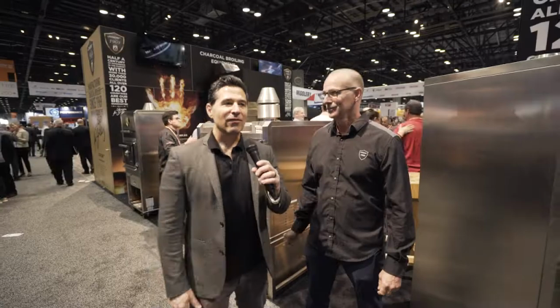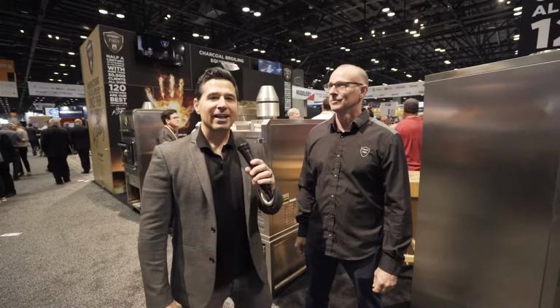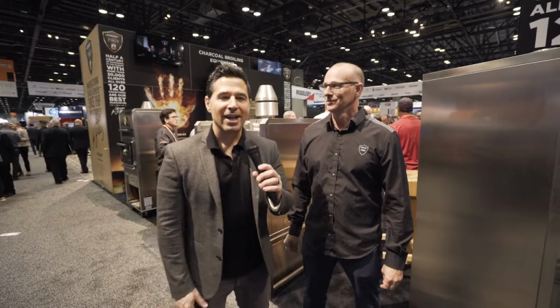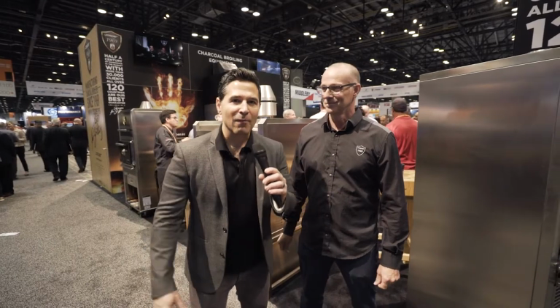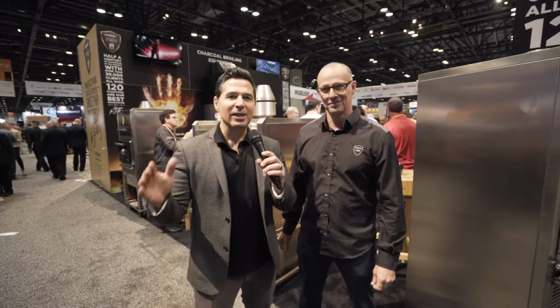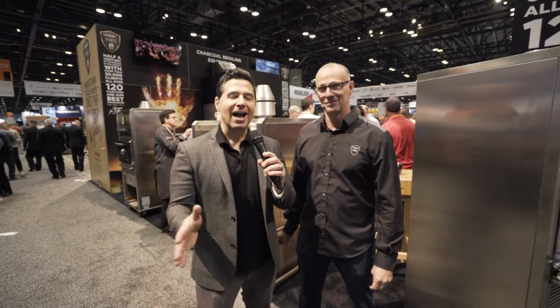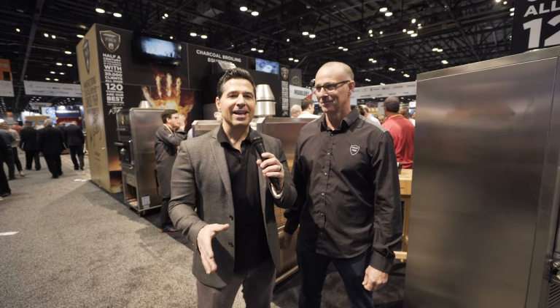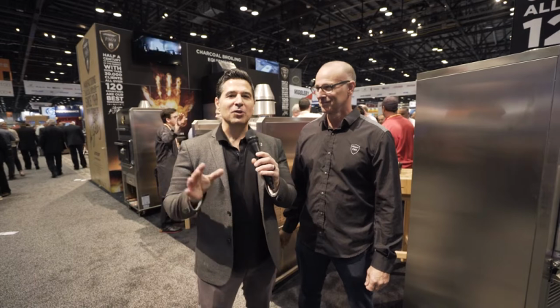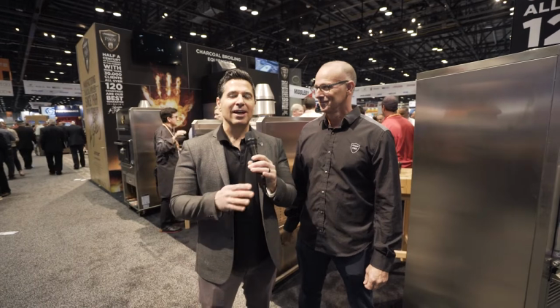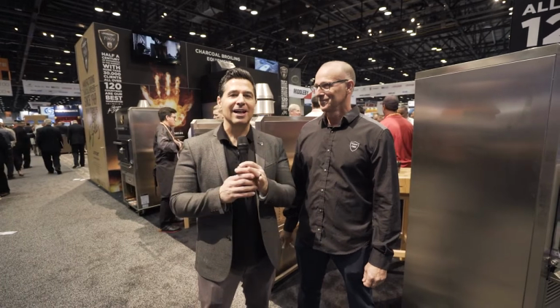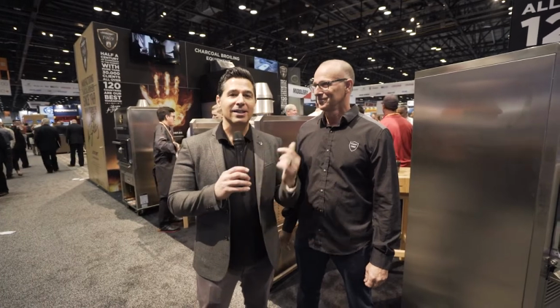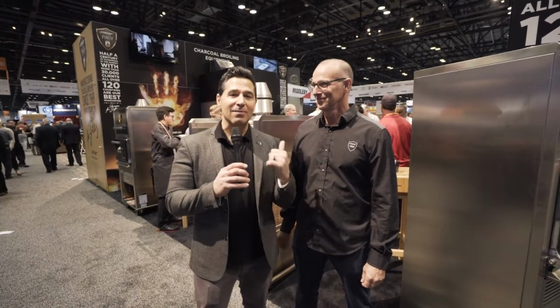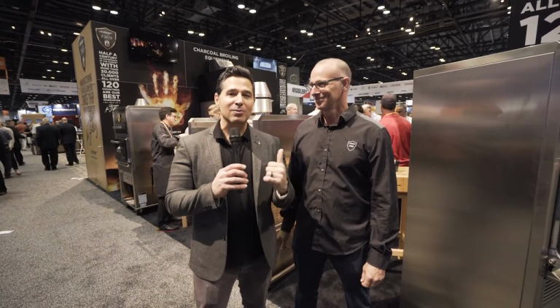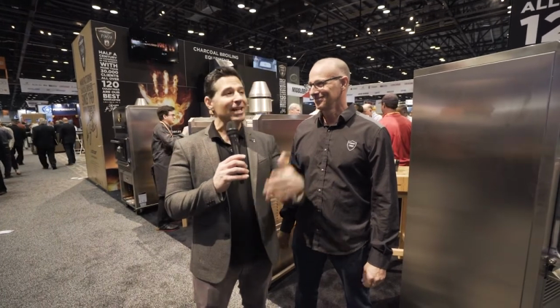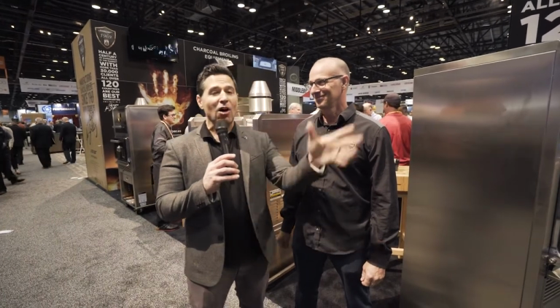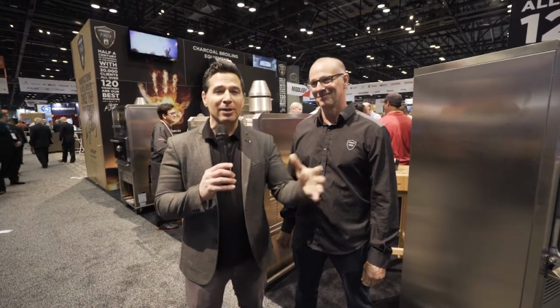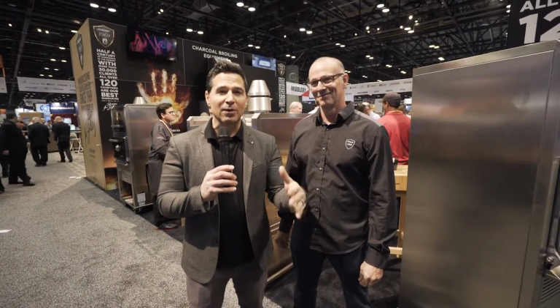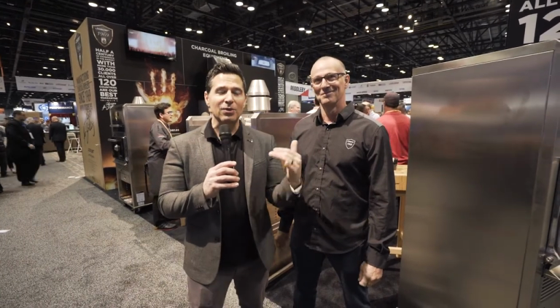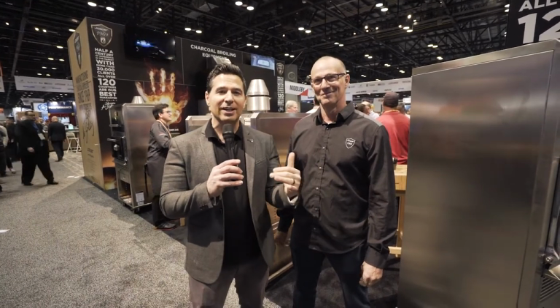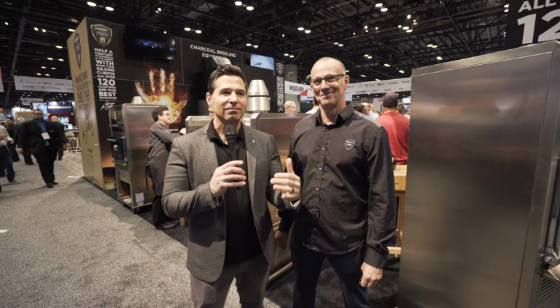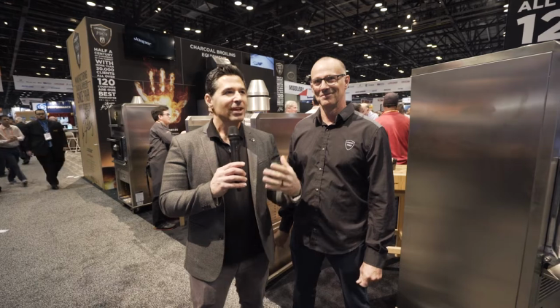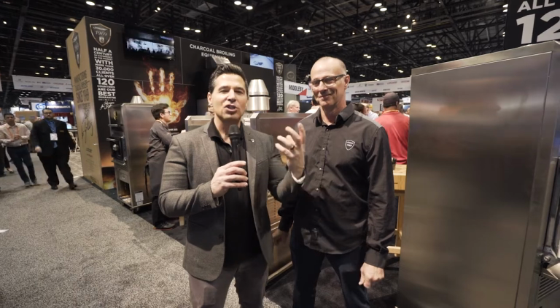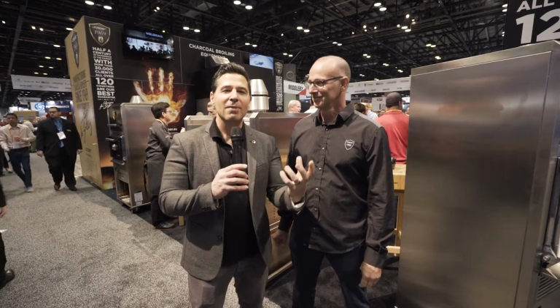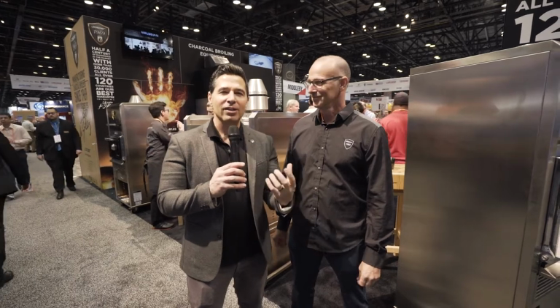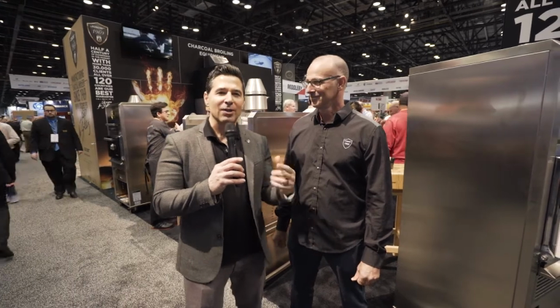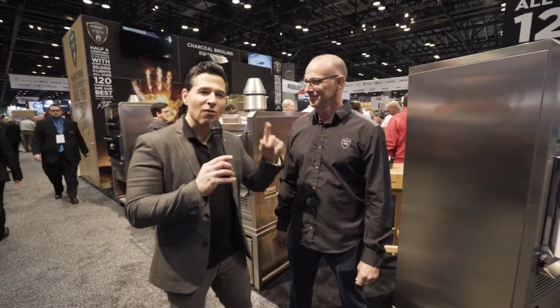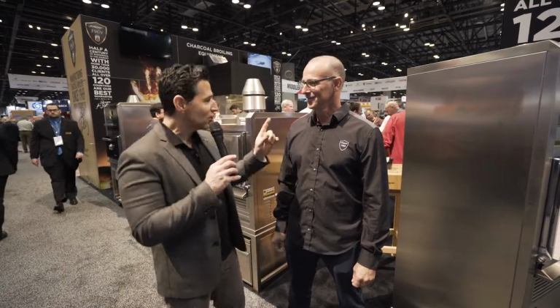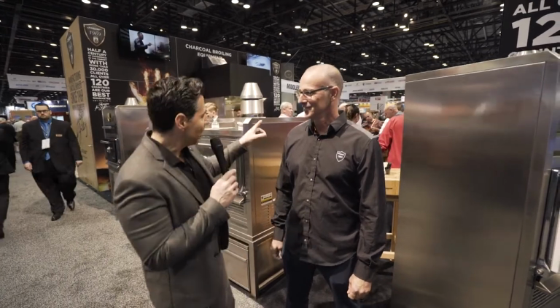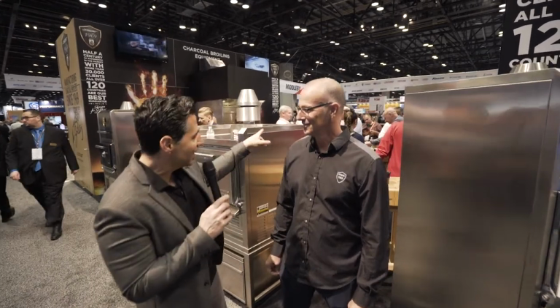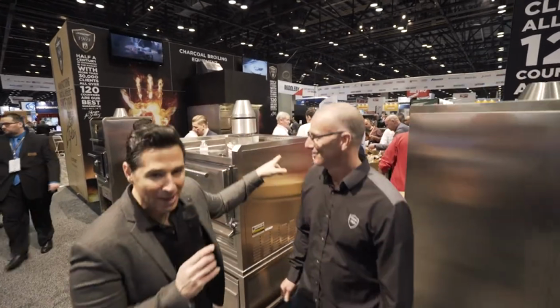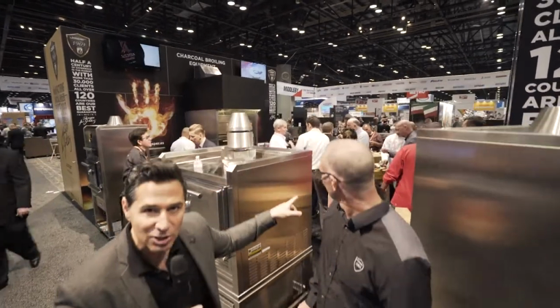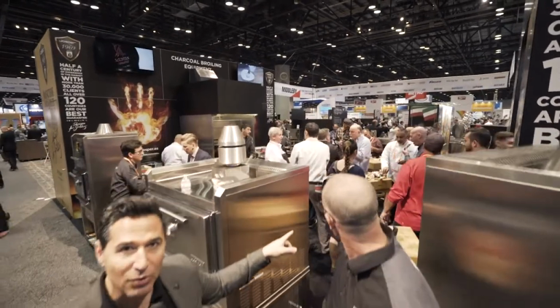Frank Fontana here again for Middleby Live at NAFM 2019. I'm really excited about this booth — I'm excited about all the Middleby booths, but this one in particular, you can smell the excitement. Look over my shoulder — look how many people are back in this booth.